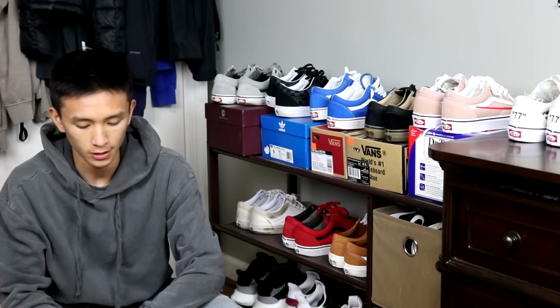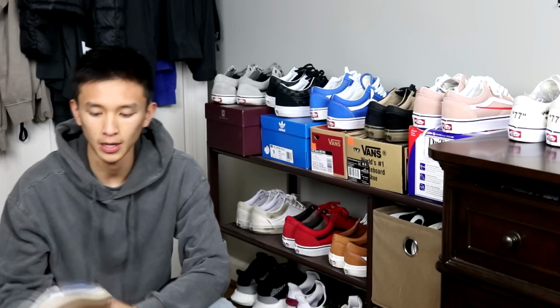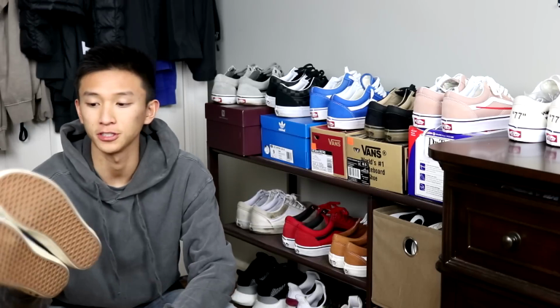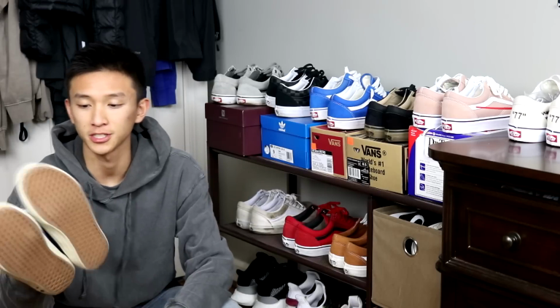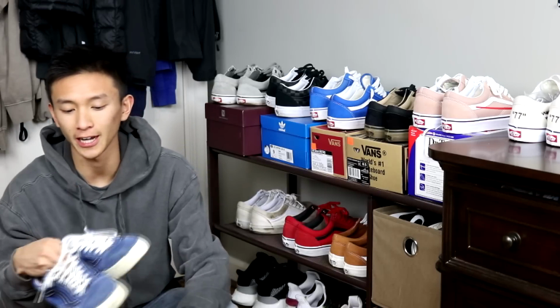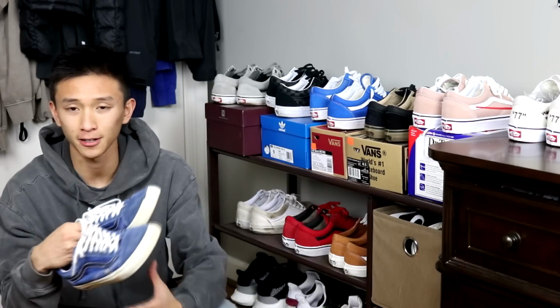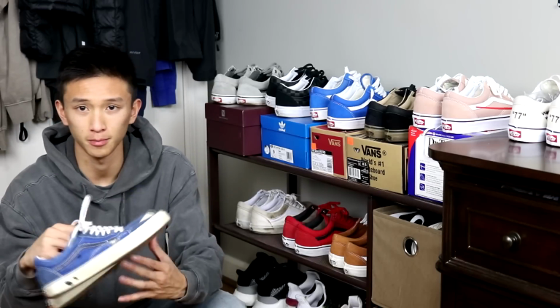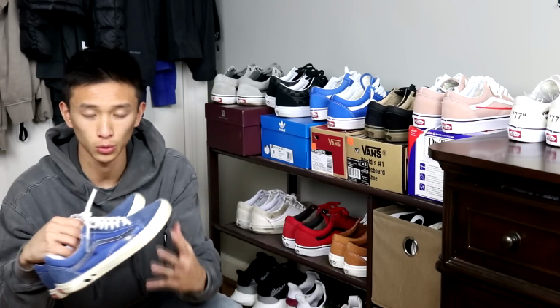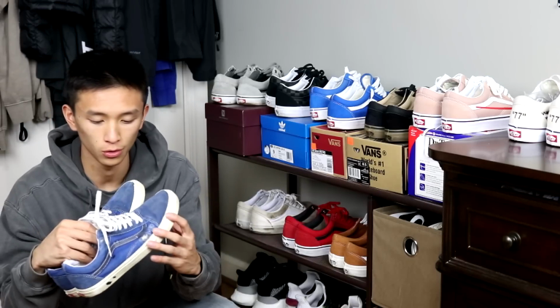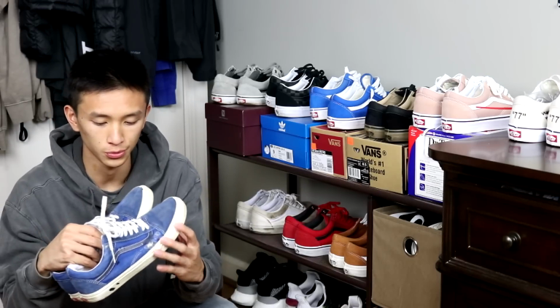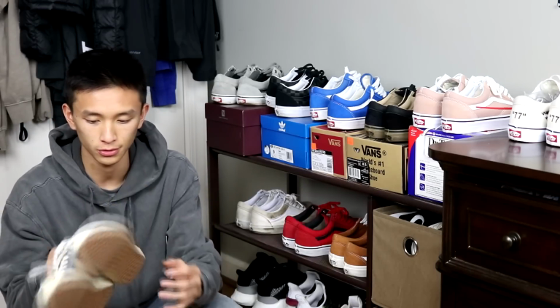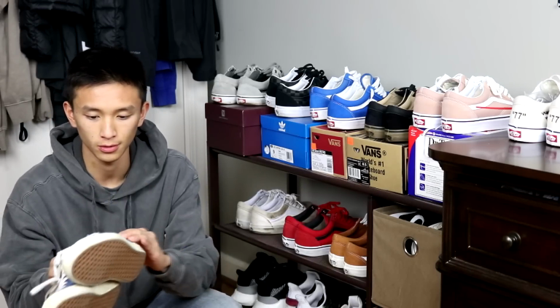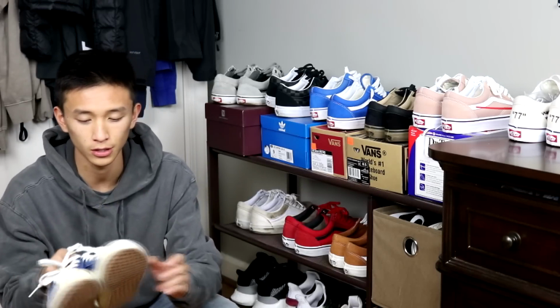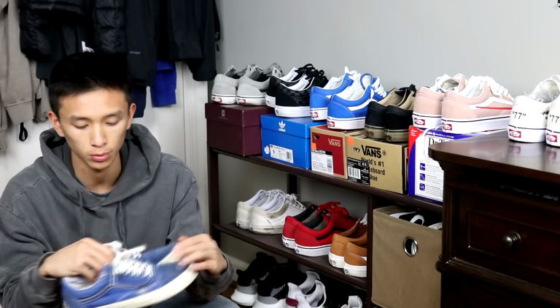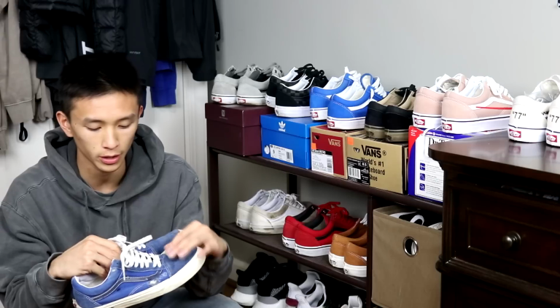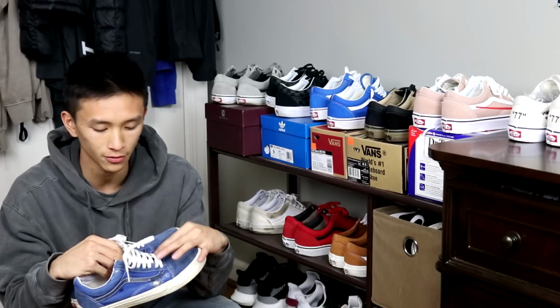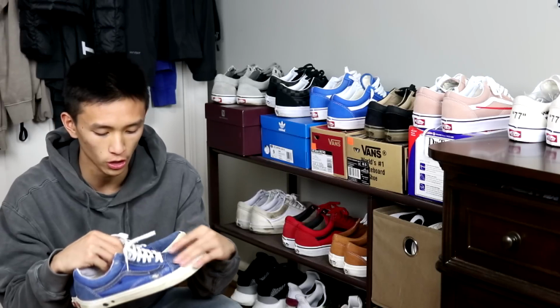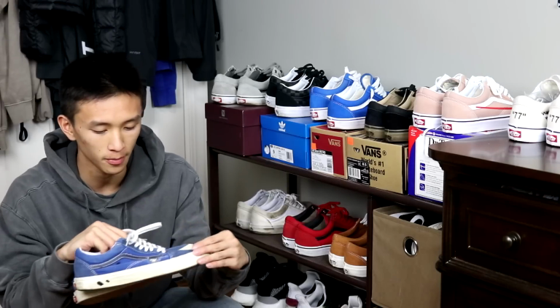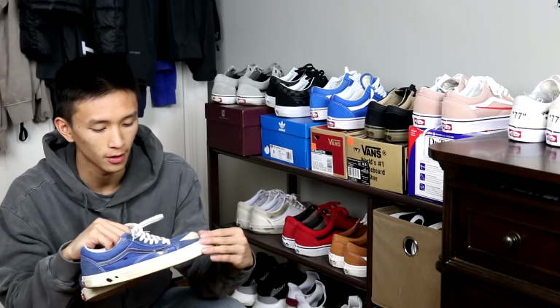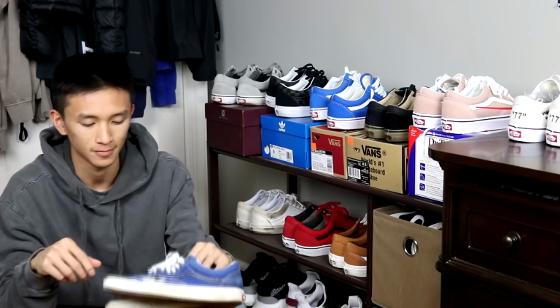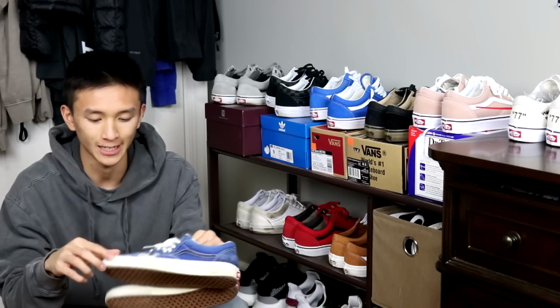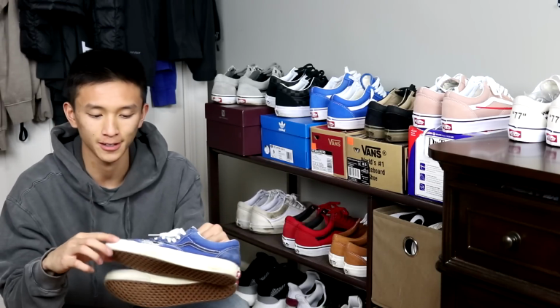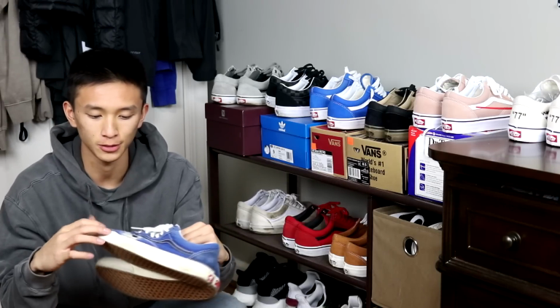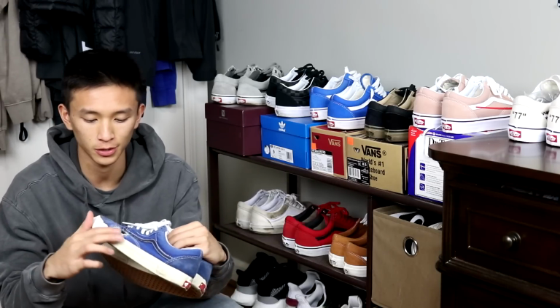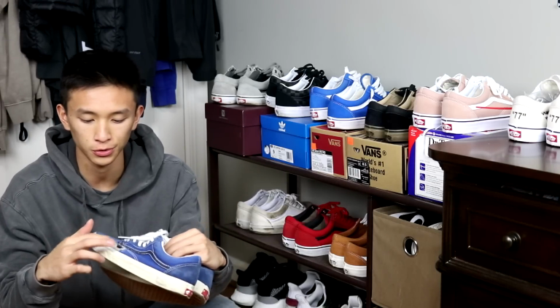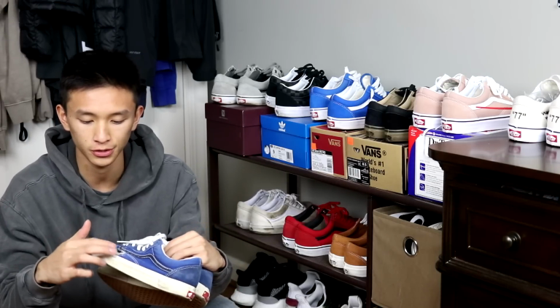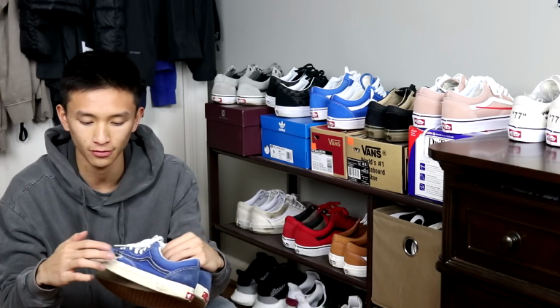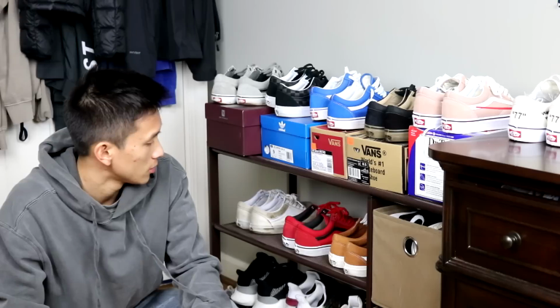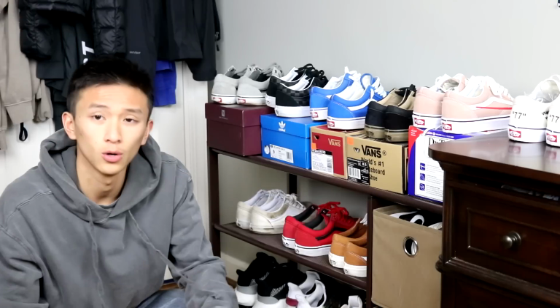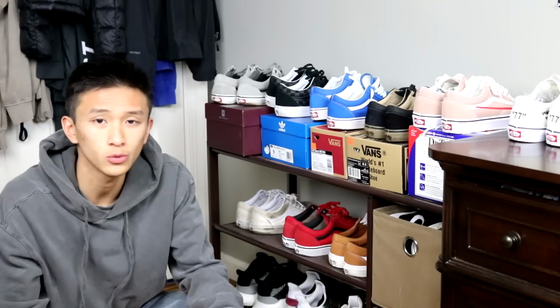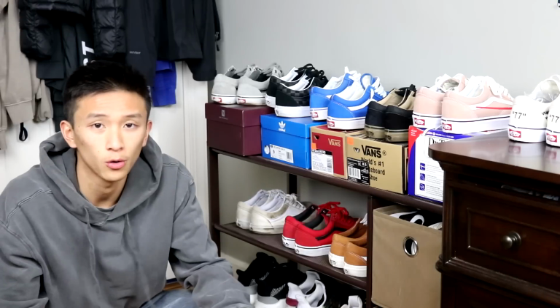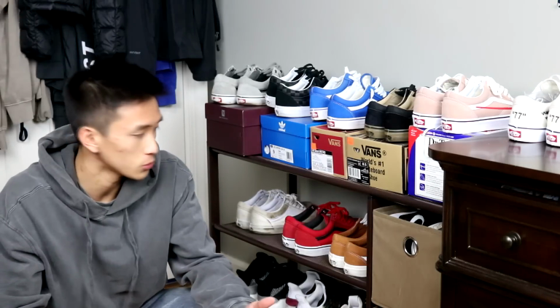Next up I have some skated blue old schools. These are blue with a navy stripe. I skated them, so that's why there's holes and stuff. So those are all my old schools.